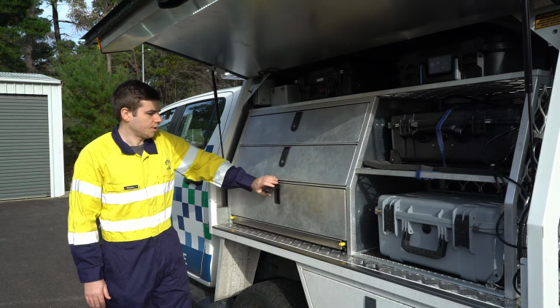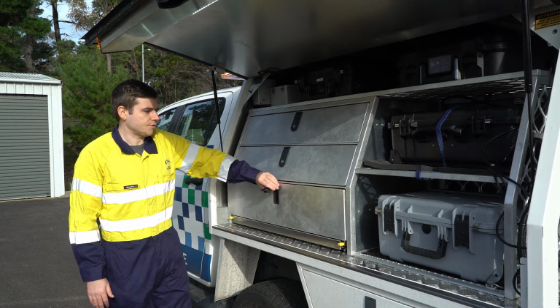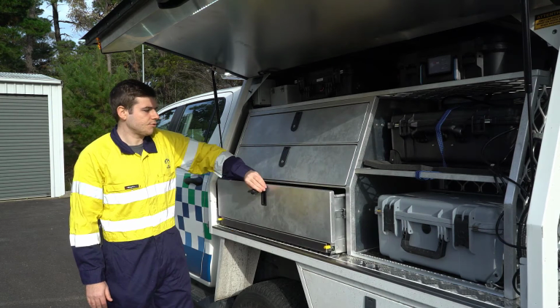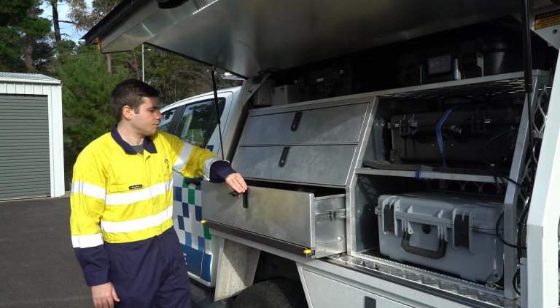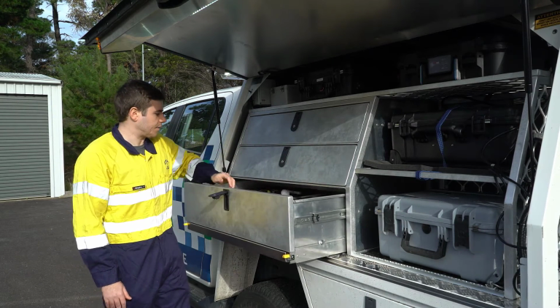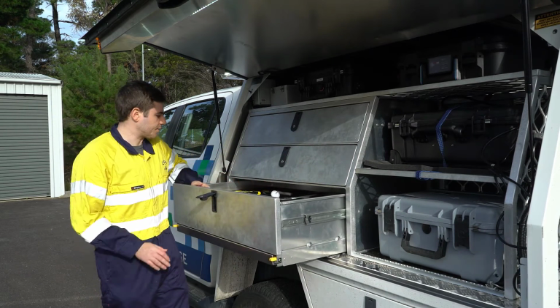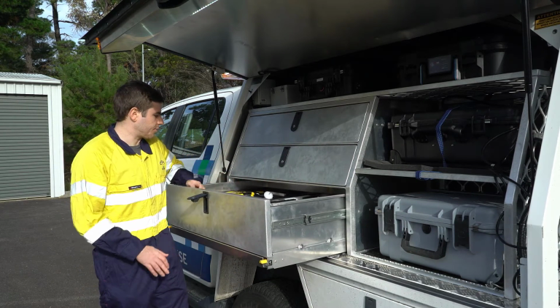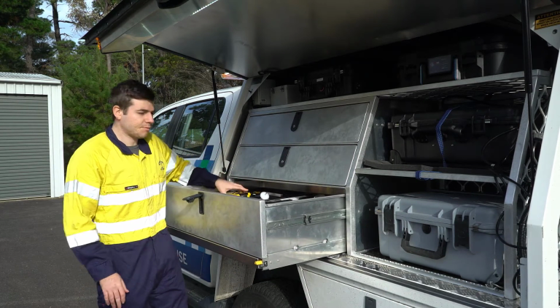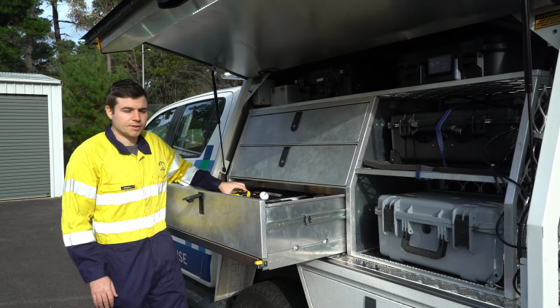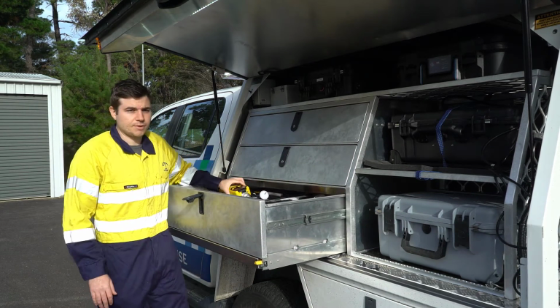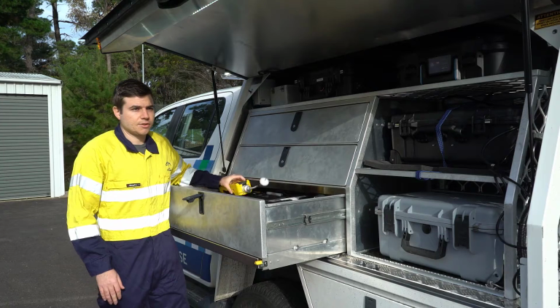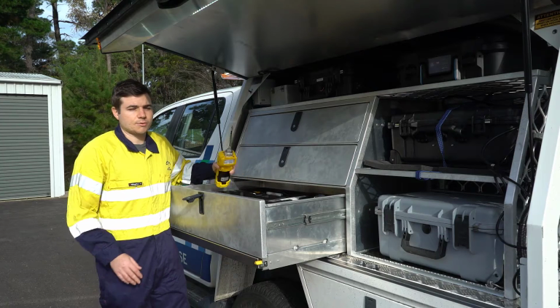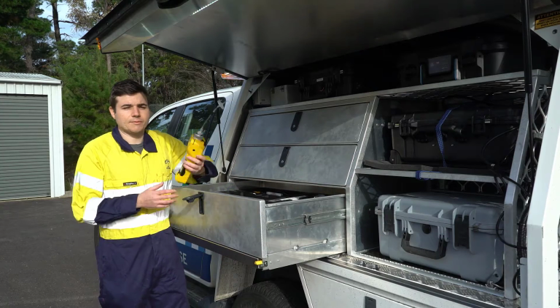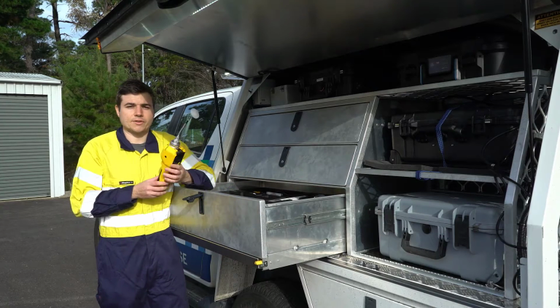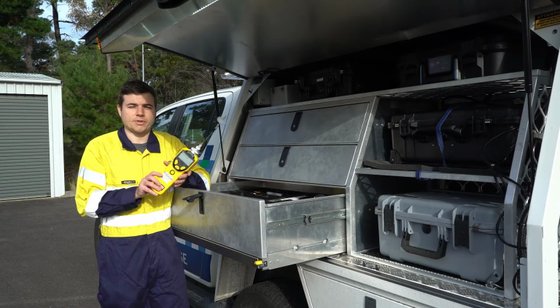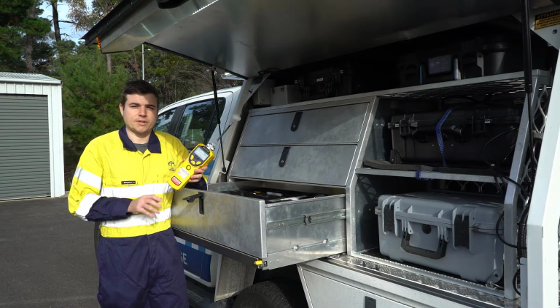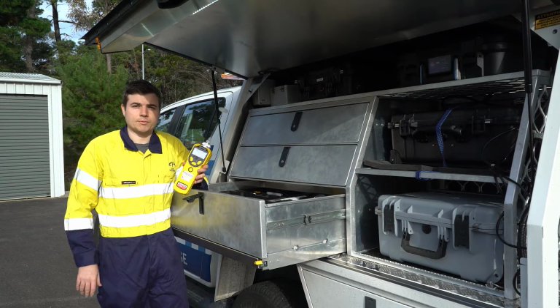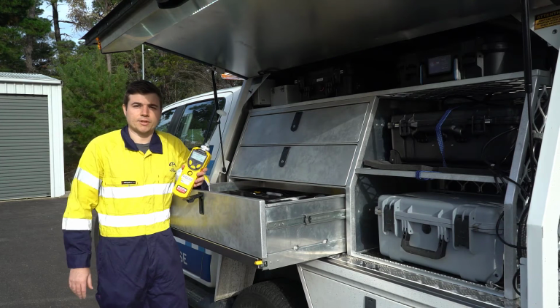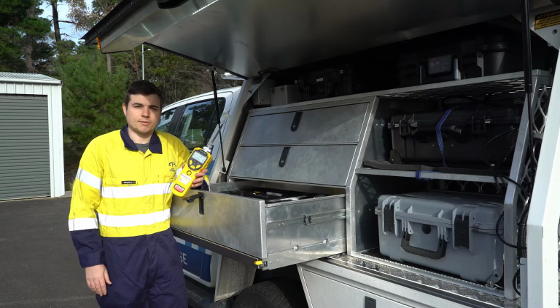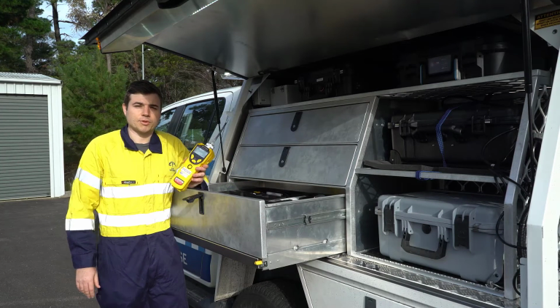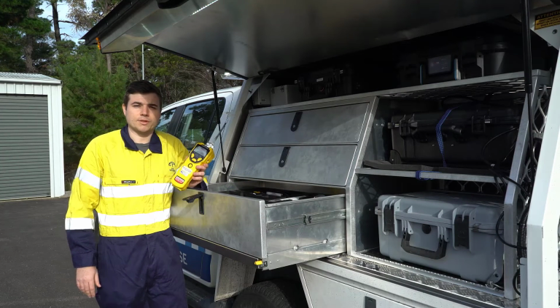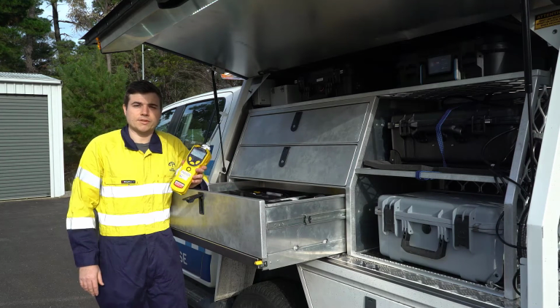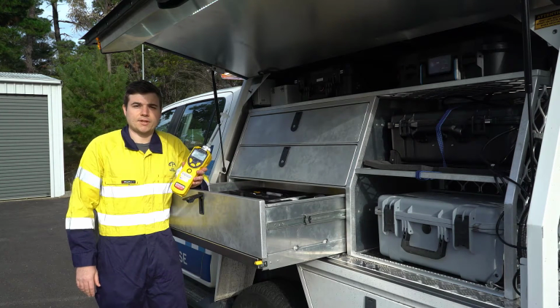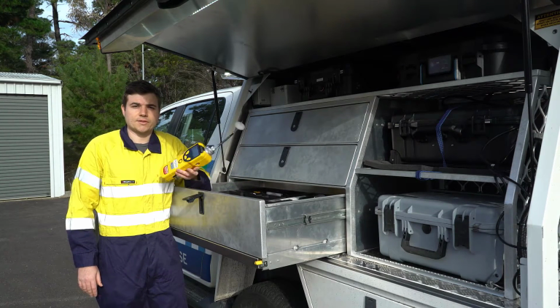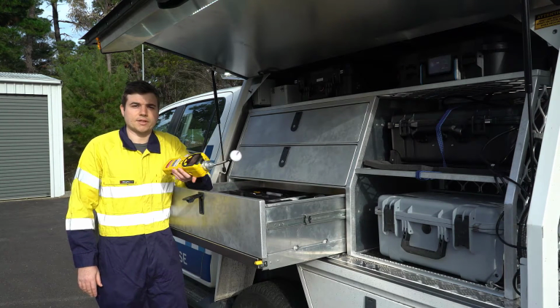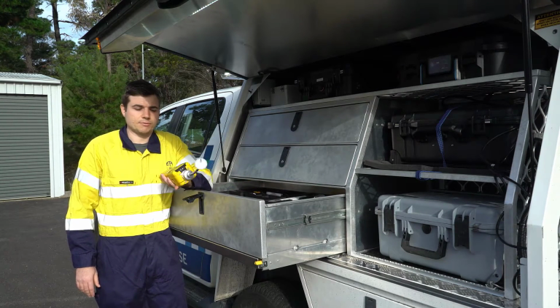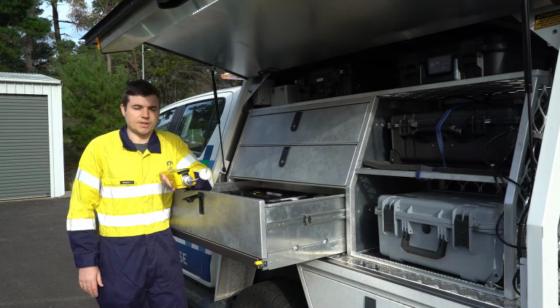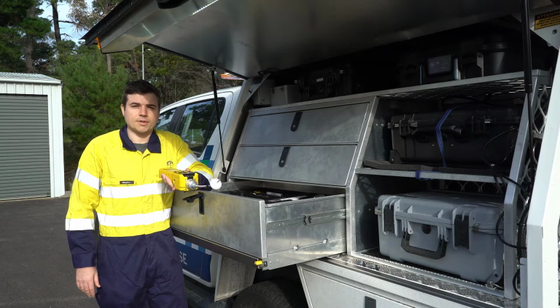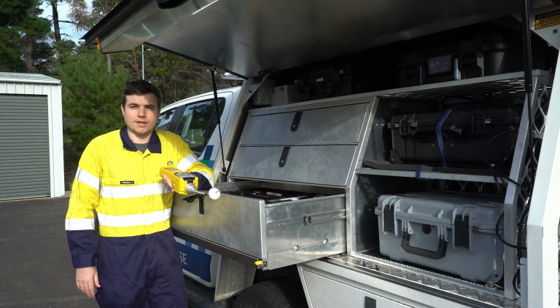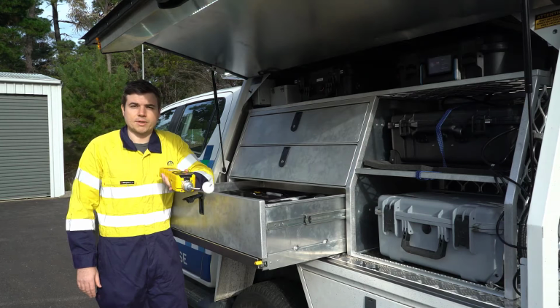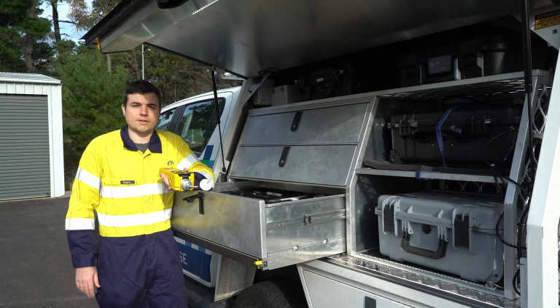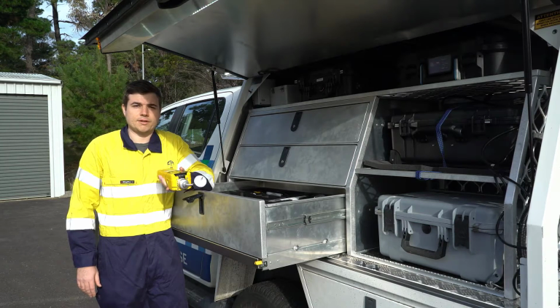In this third drawer we have our gas monitoring capability. We have these on our personnel when we're deploying to an incident site. This can tell us real-time gas impacts in an area.